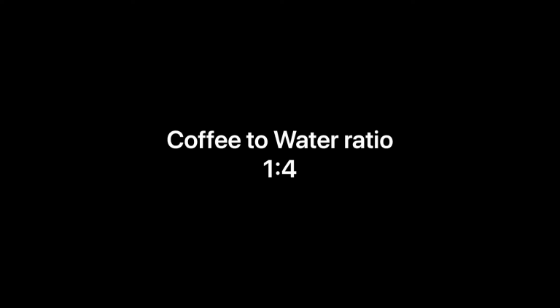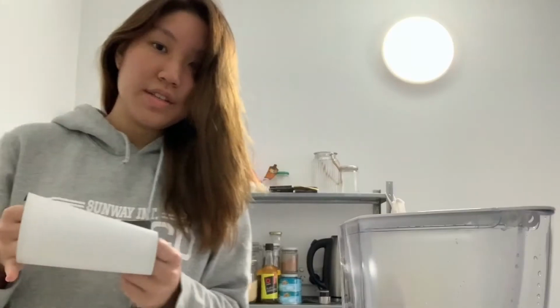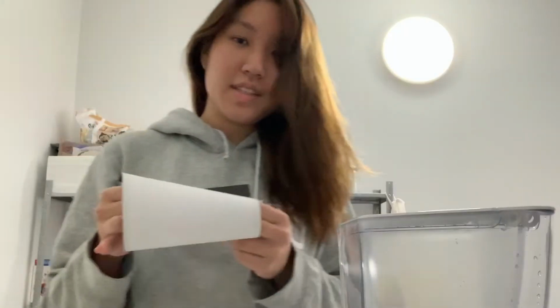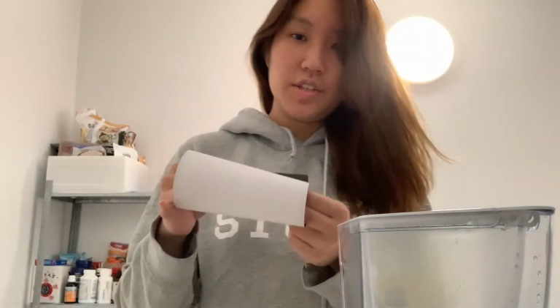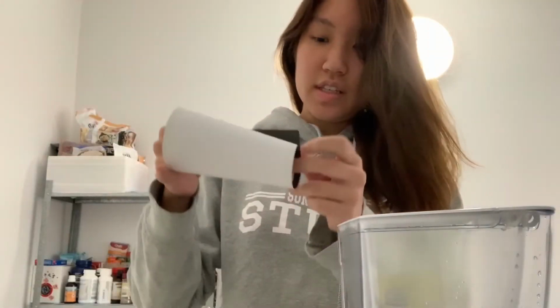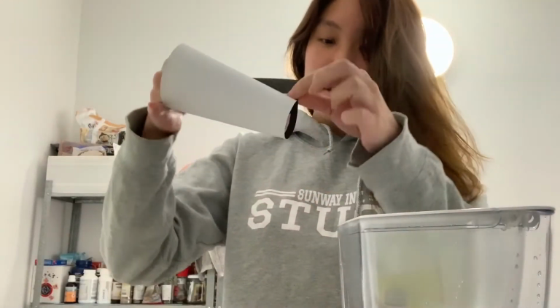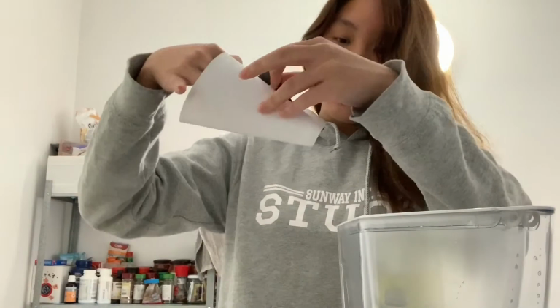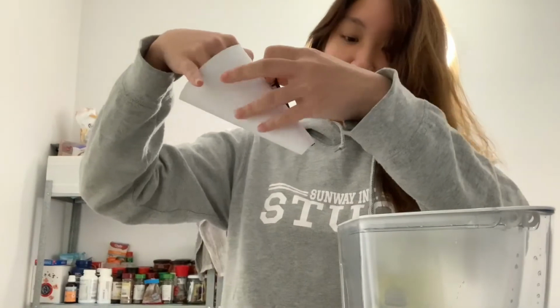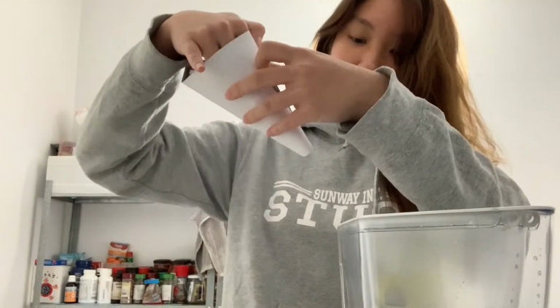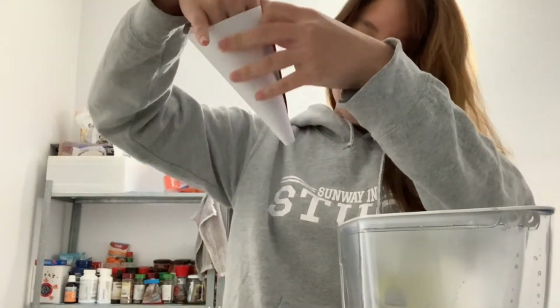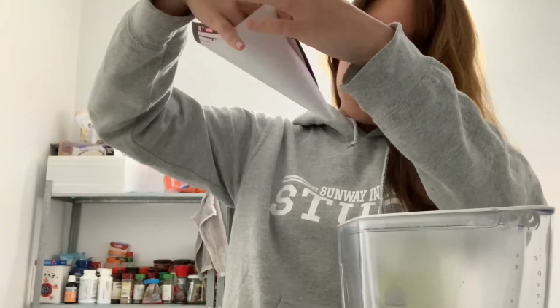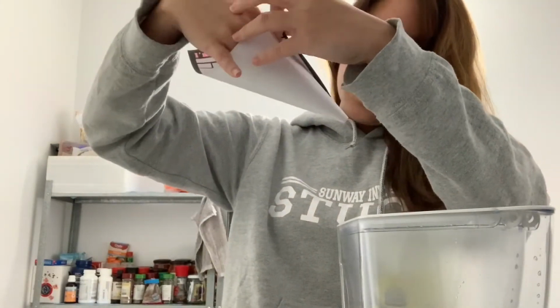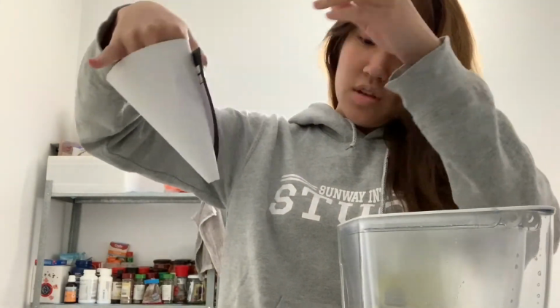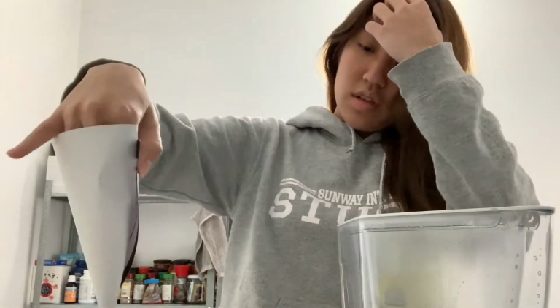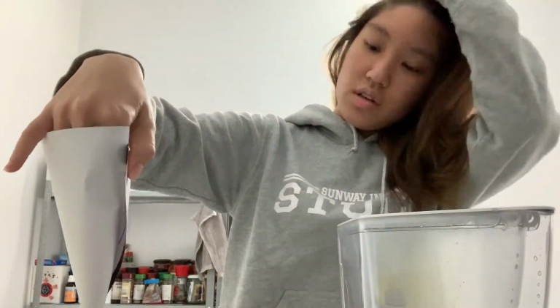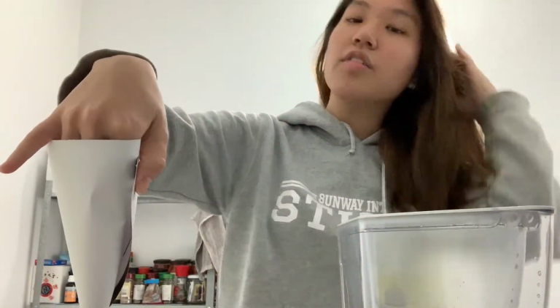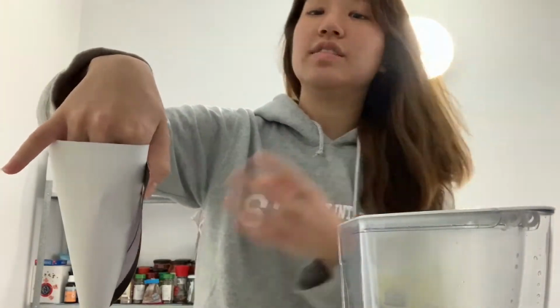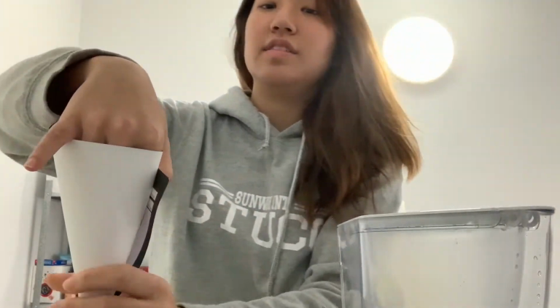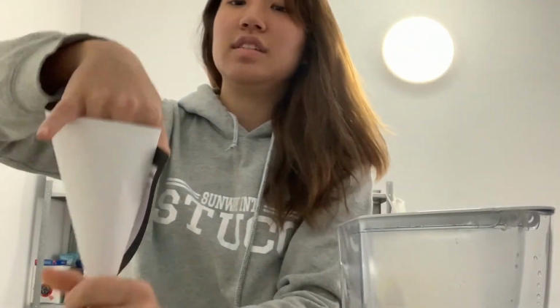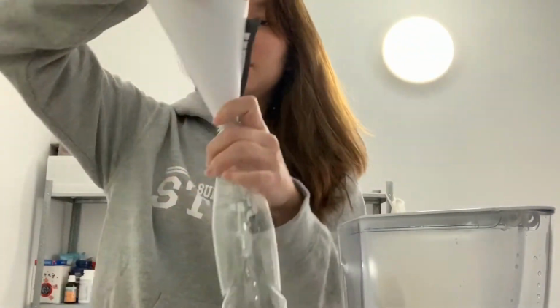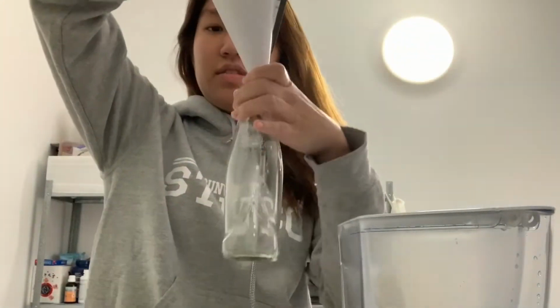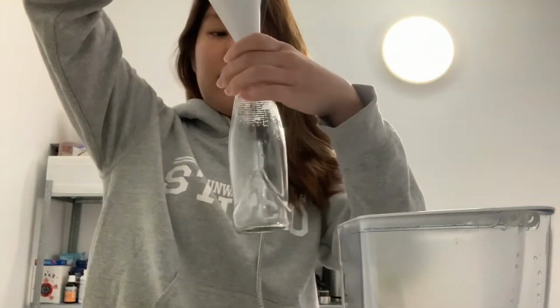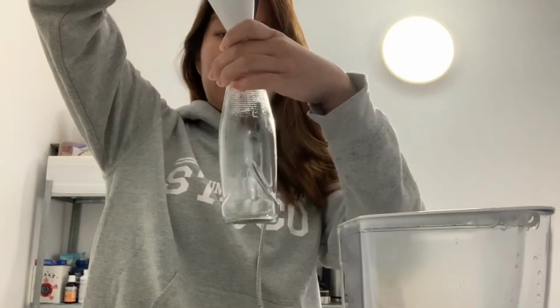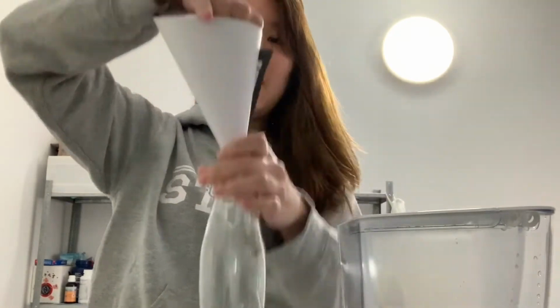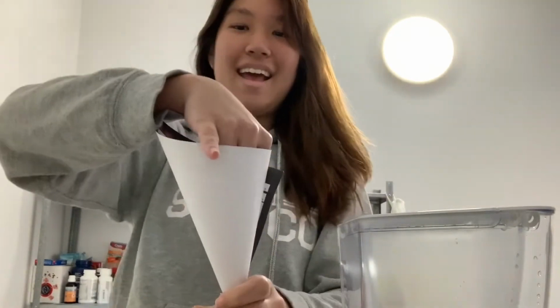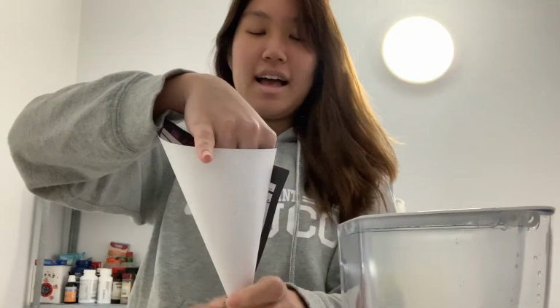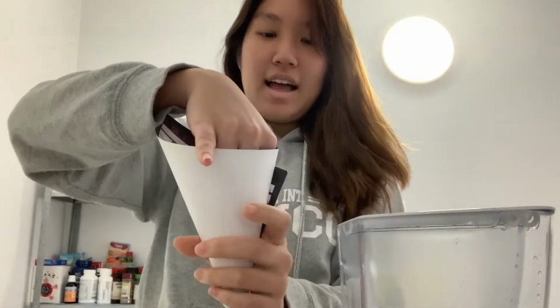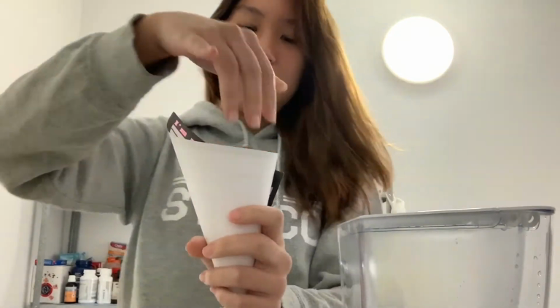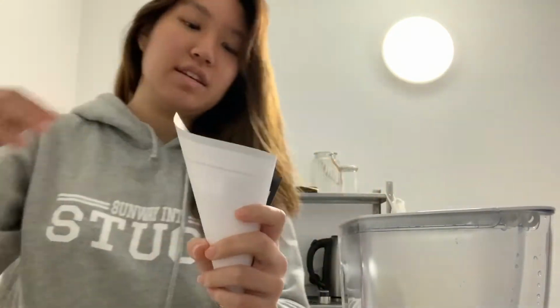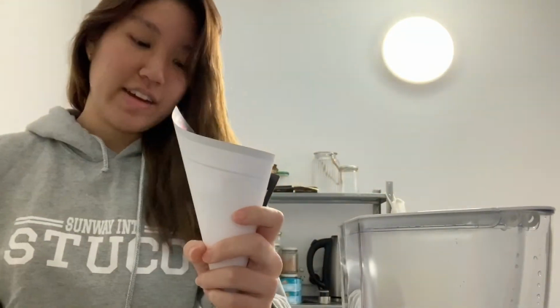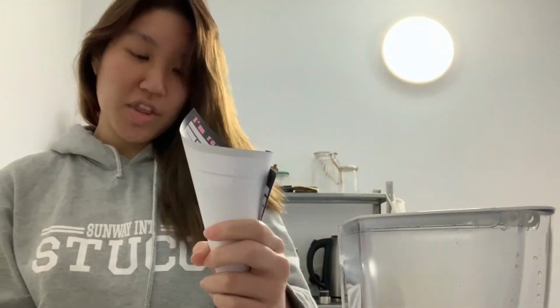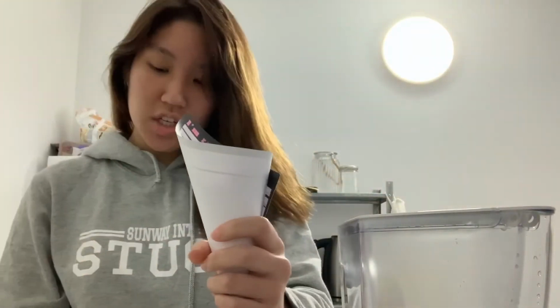I'm just gonna use this to funnel in the coffee grounds because I don't have a funnel. I think this is a very smart thing to do.